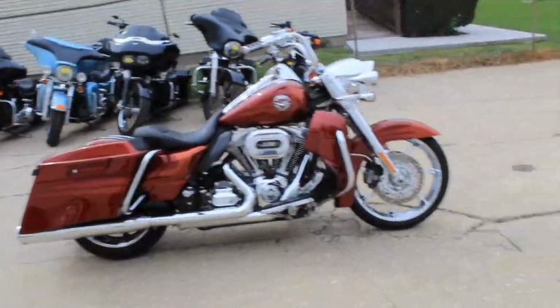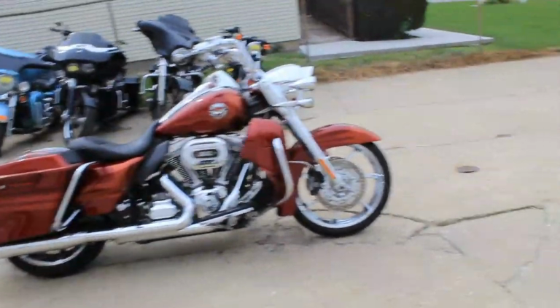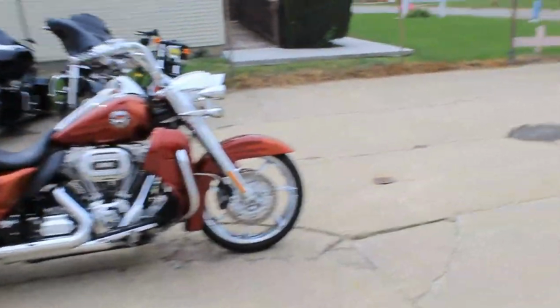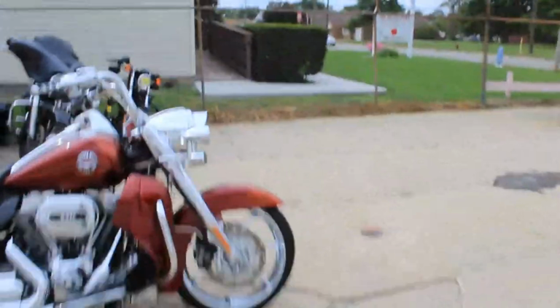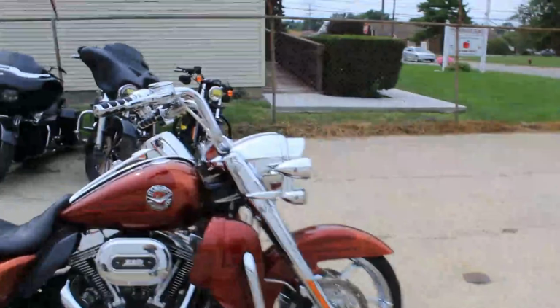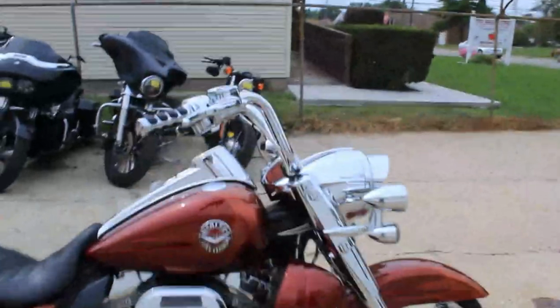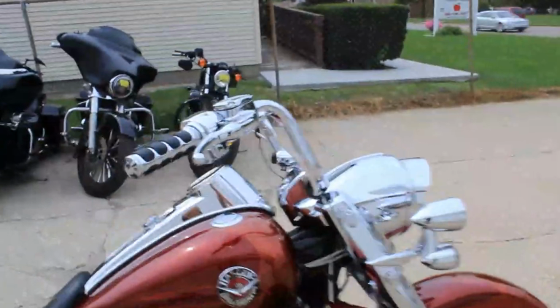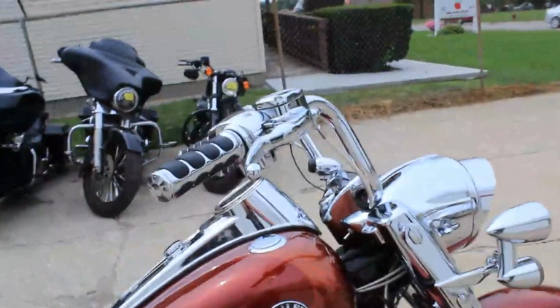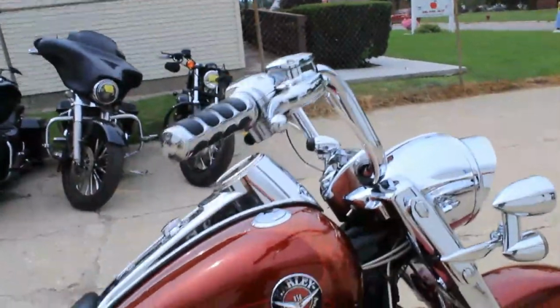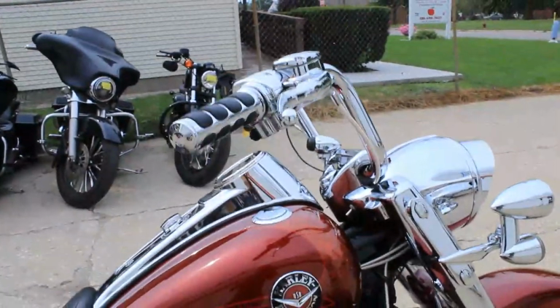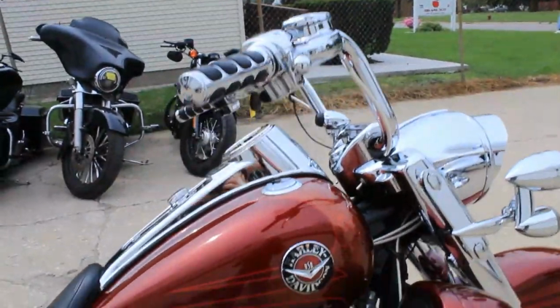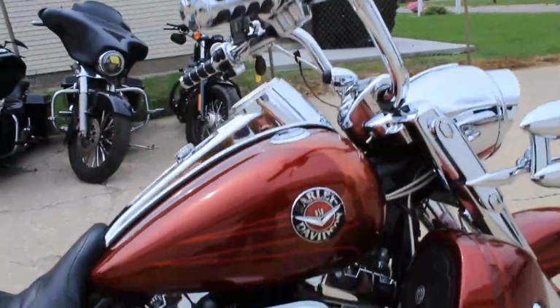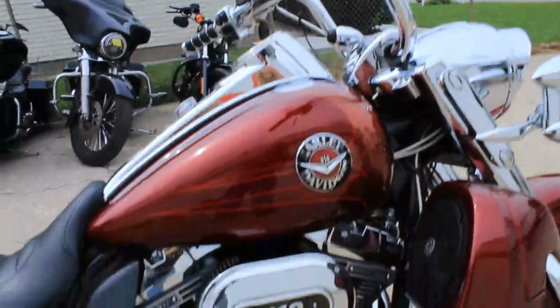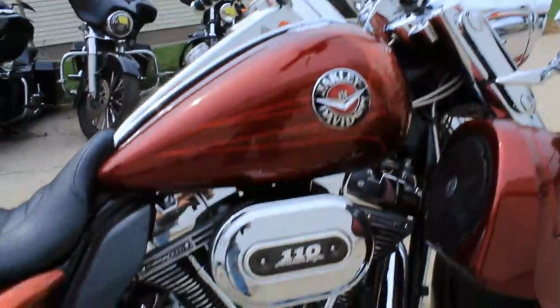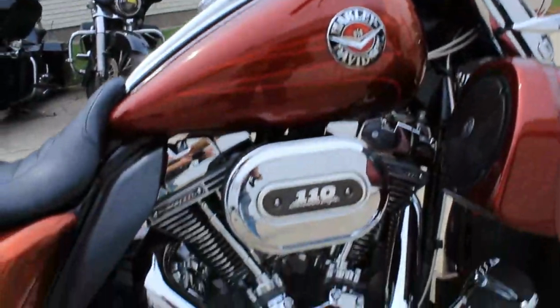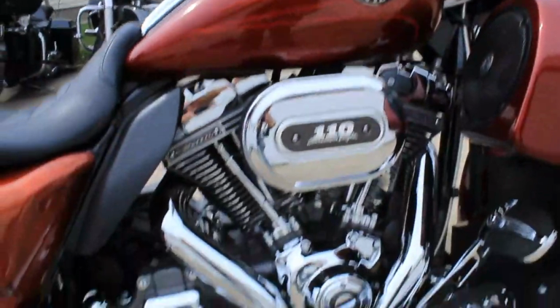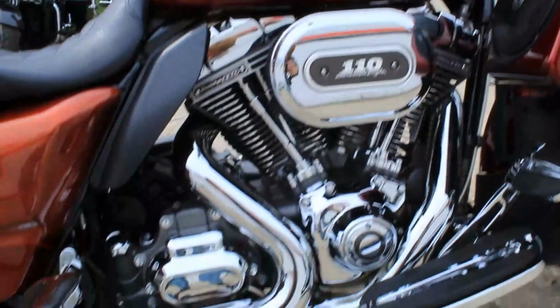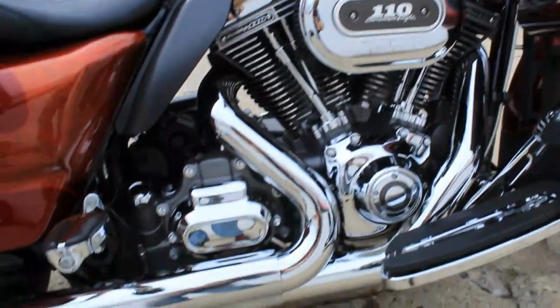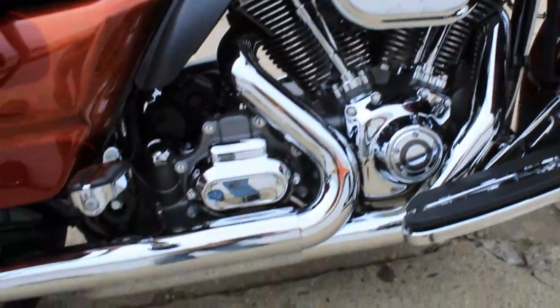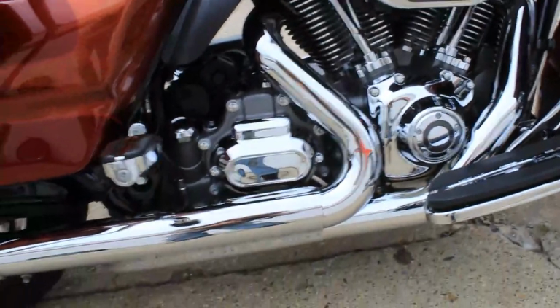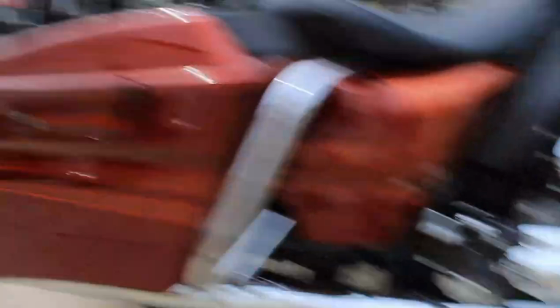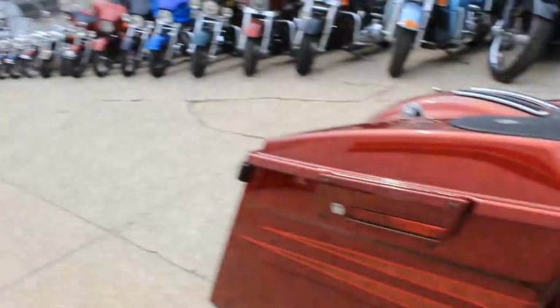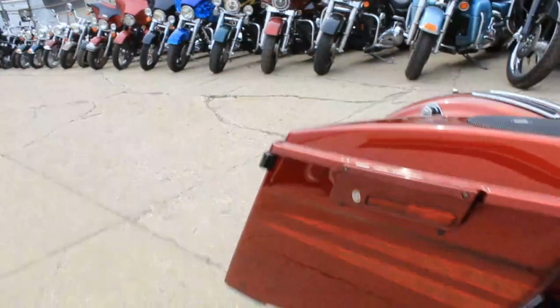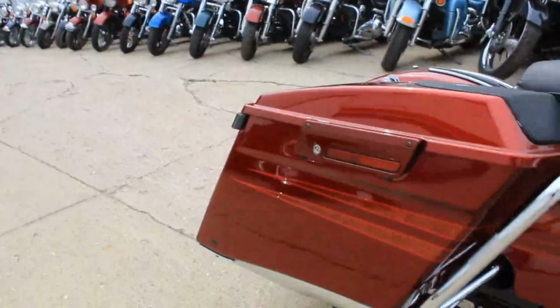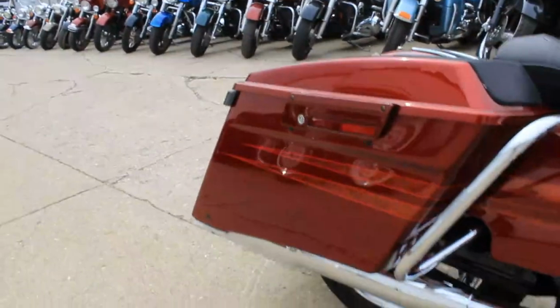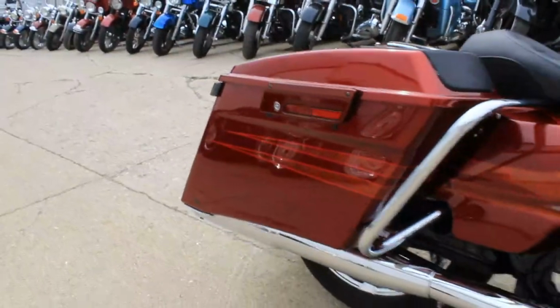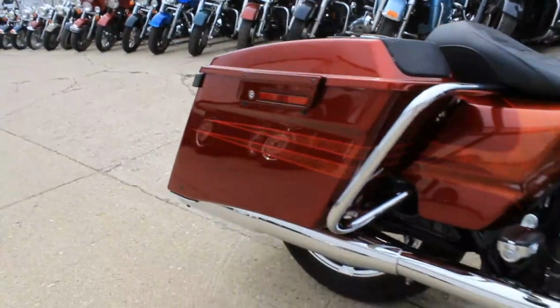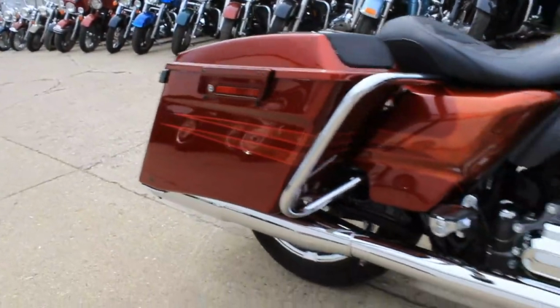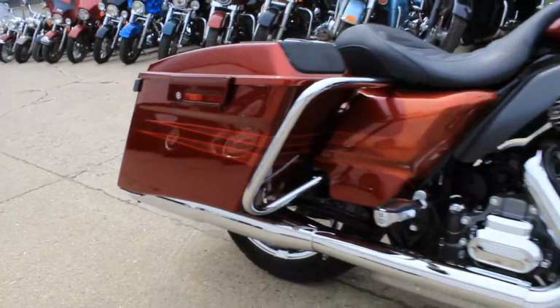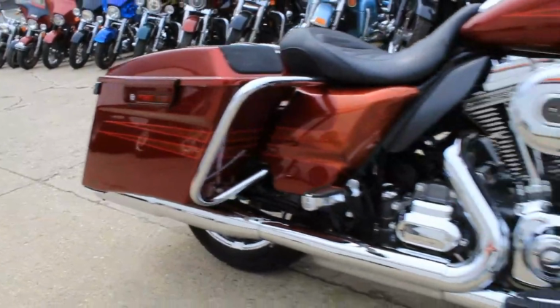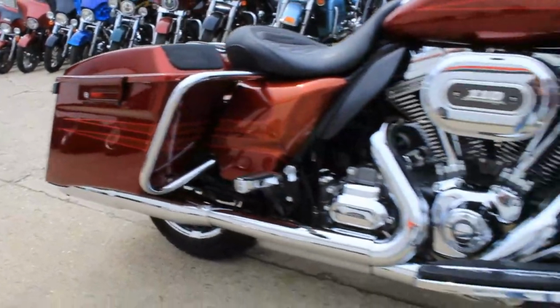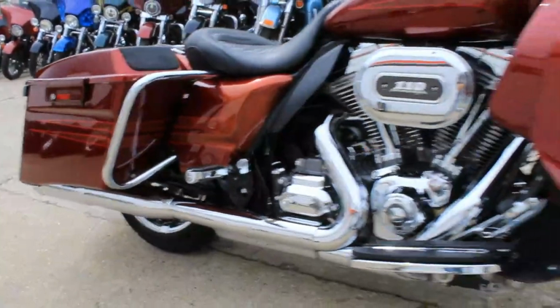Hey guys, it's ApprovalPowerSports.com here doing some videos on the used Harleys we just got in. This one here is a 2013 Road King Screaming Eagle CVO for sale. It's got the 110 cubic inch motor.